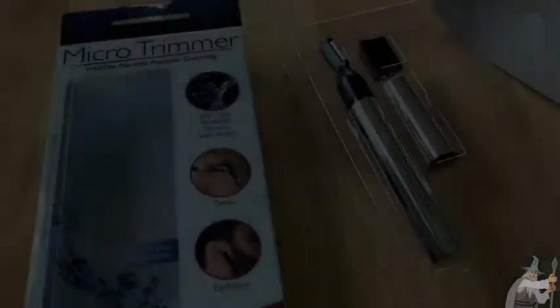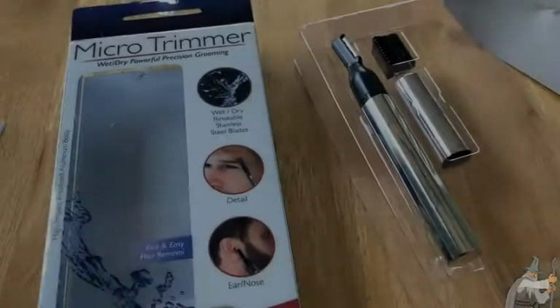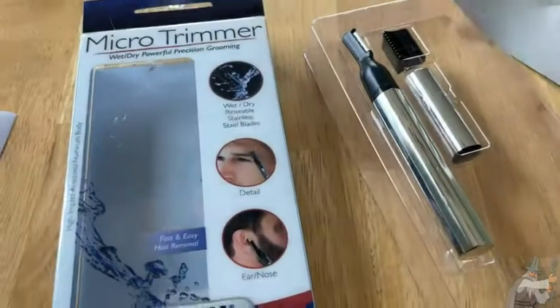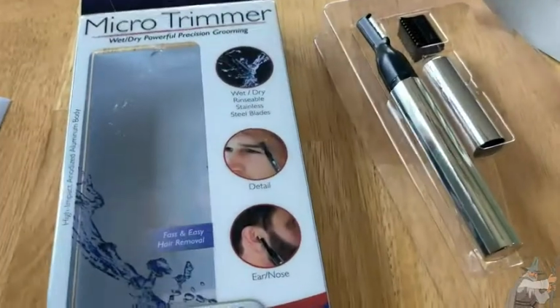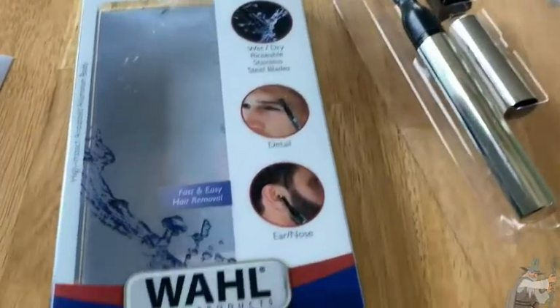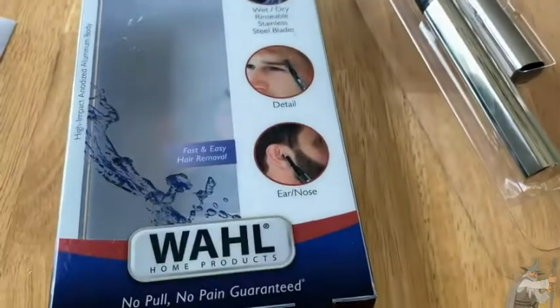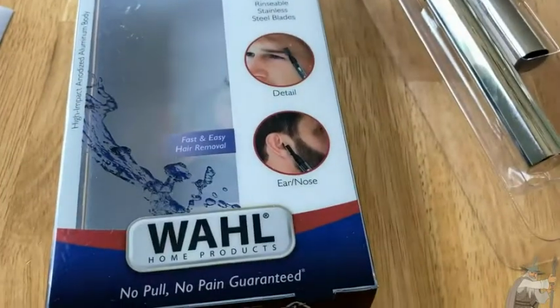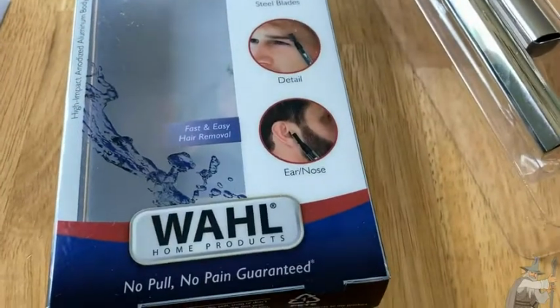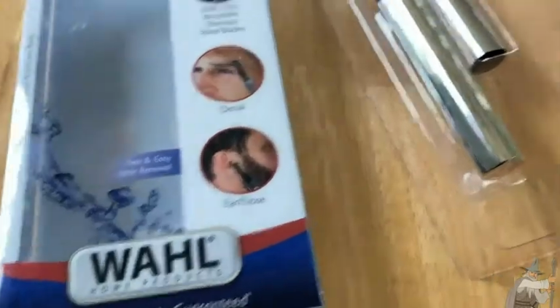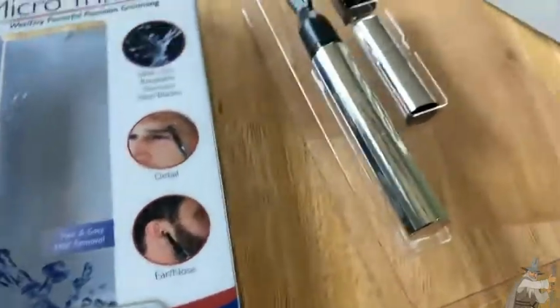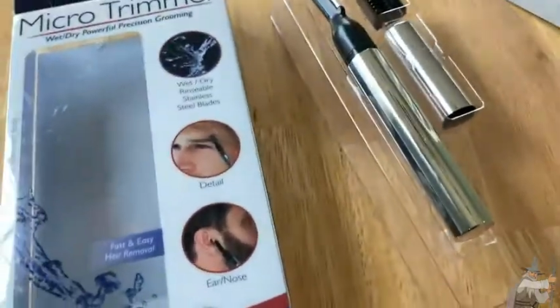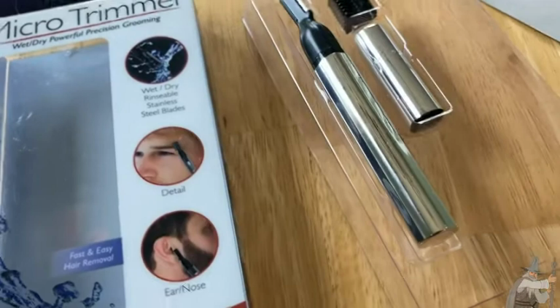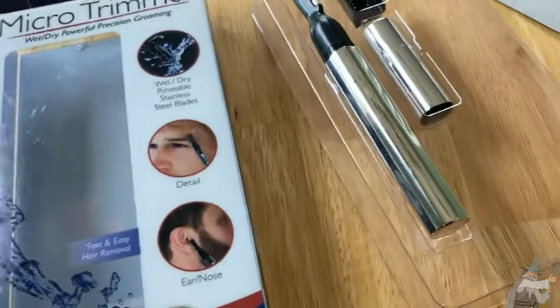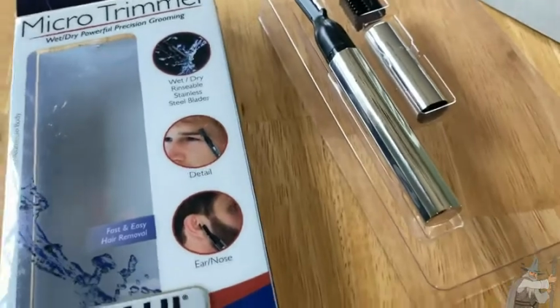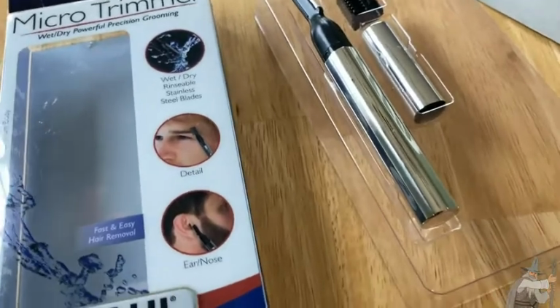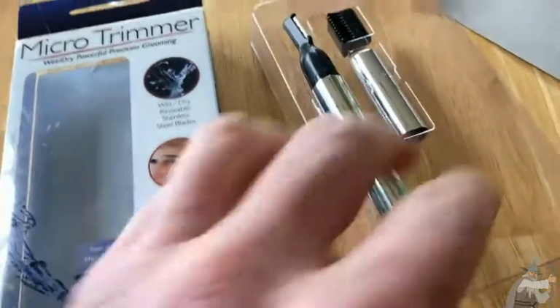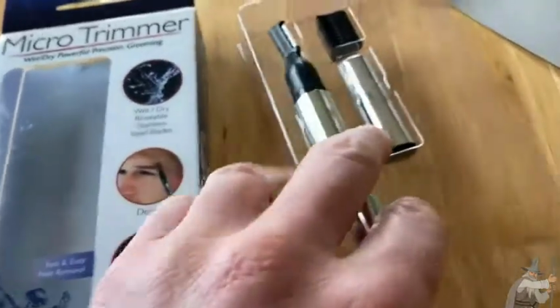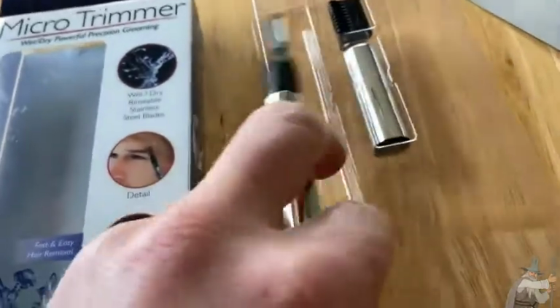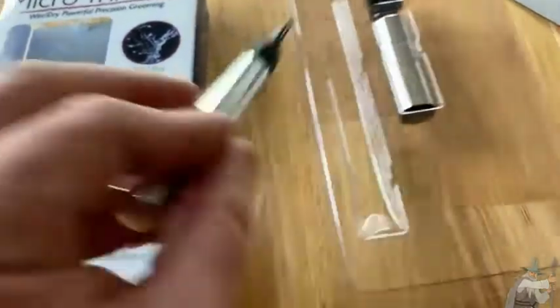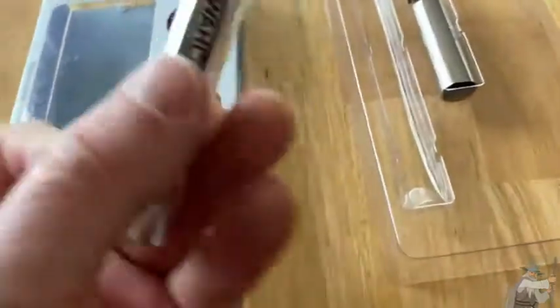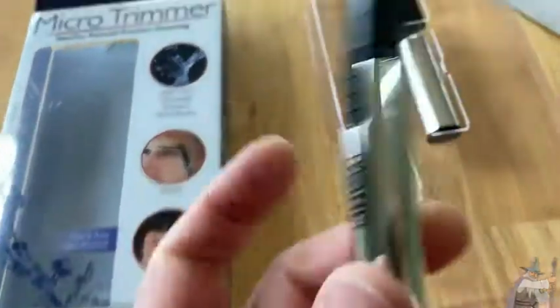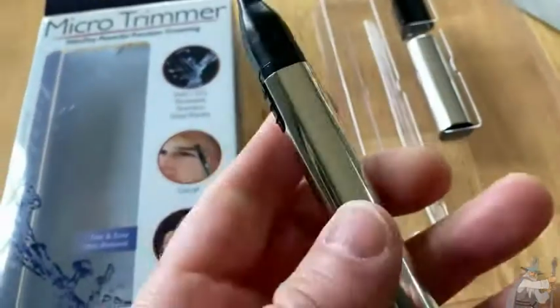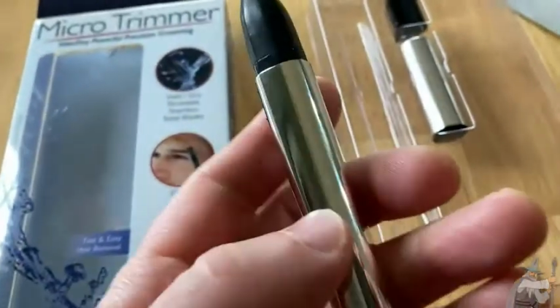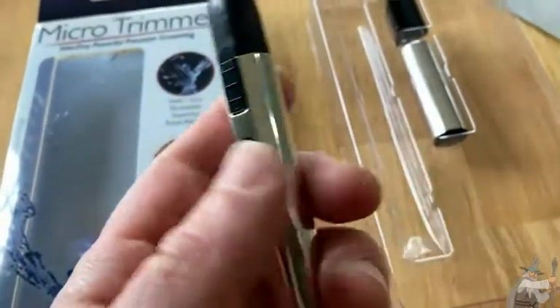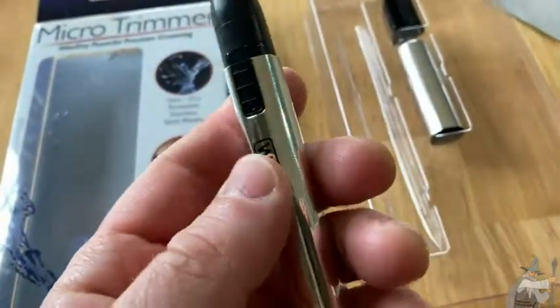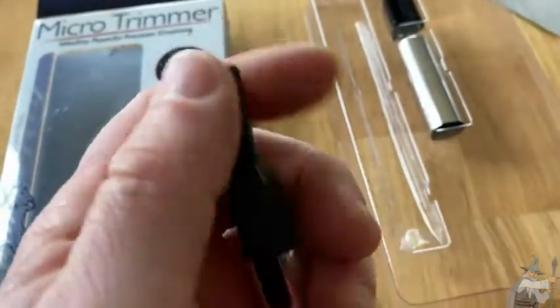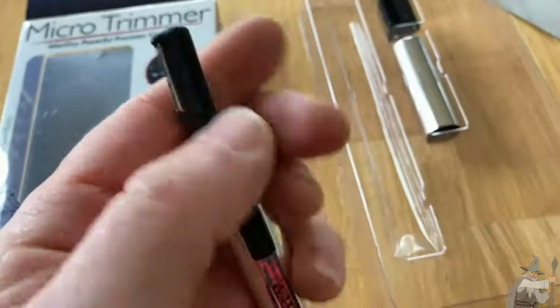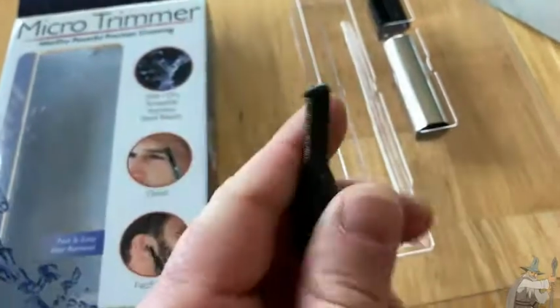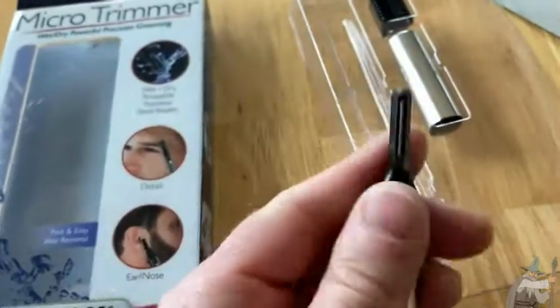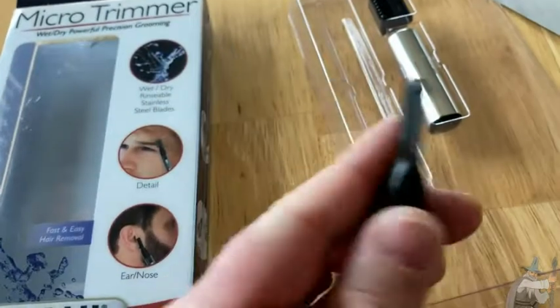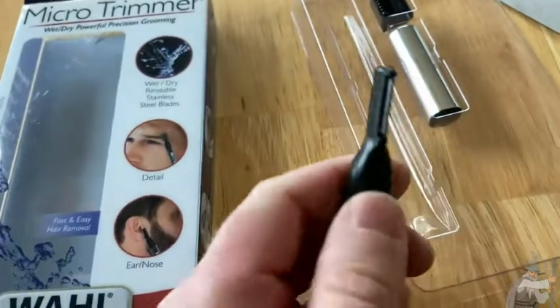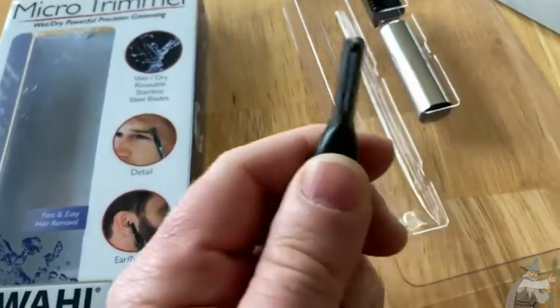Hi, so this is a micro trimmer by Wahl. I actually bought this for someone else, not for myself, and this uses one AAA battery. It's in here. Let me see if I can take this off and show you.